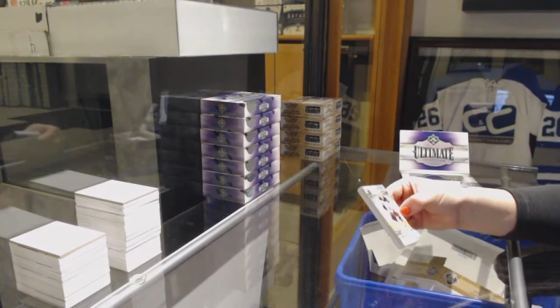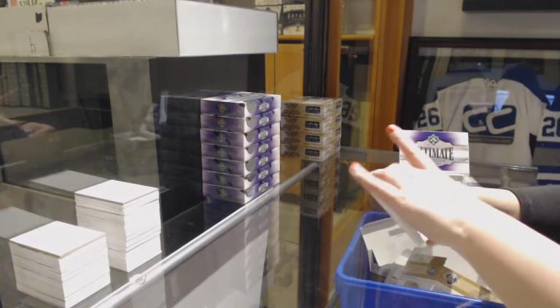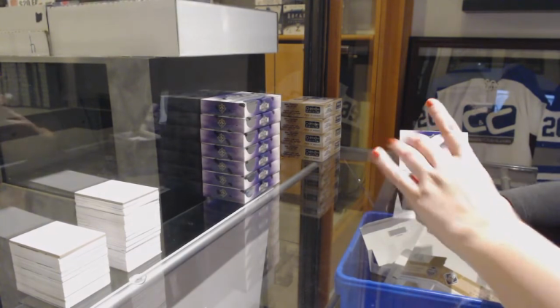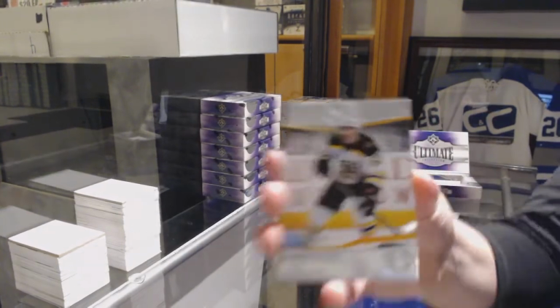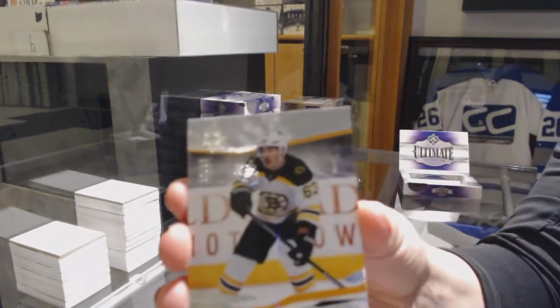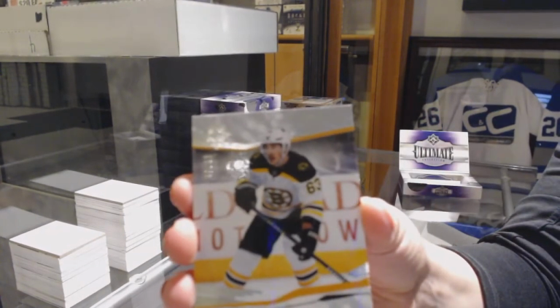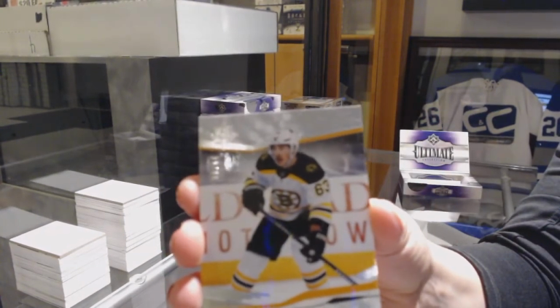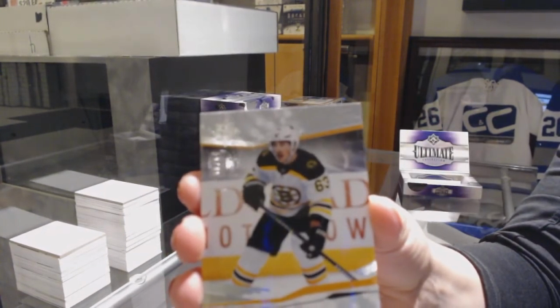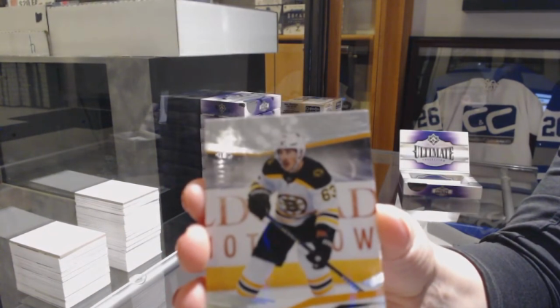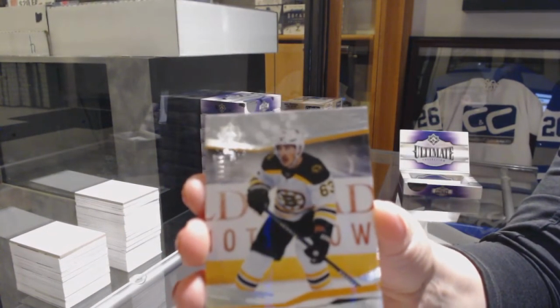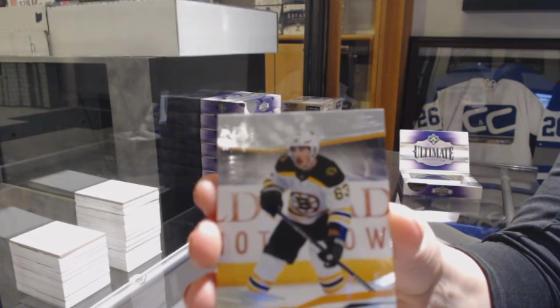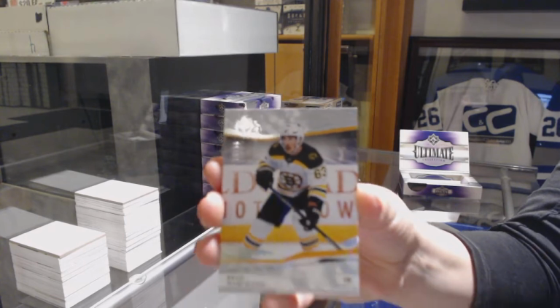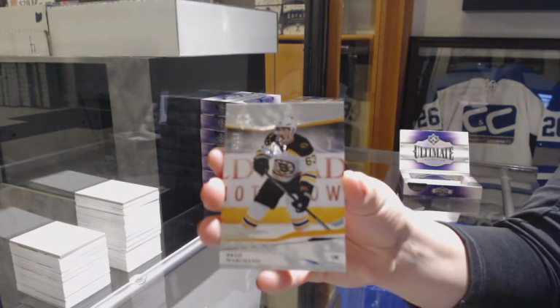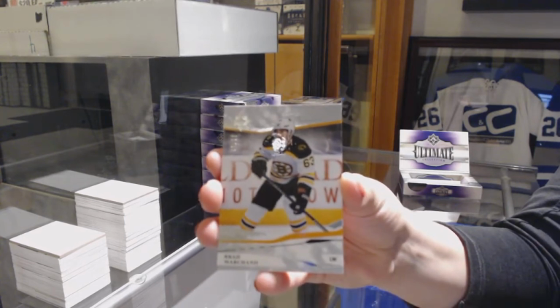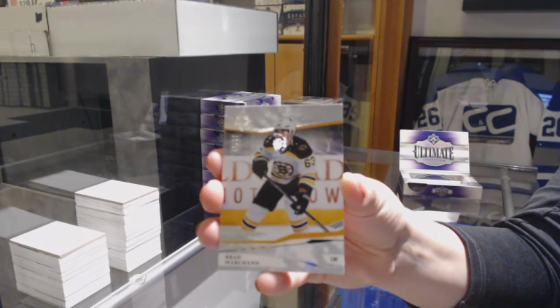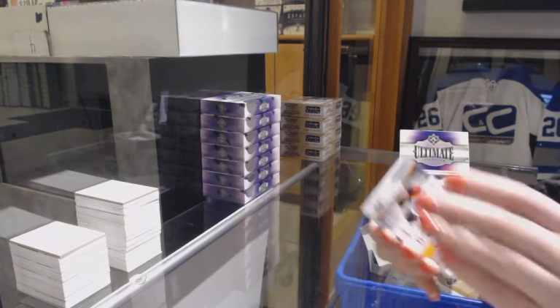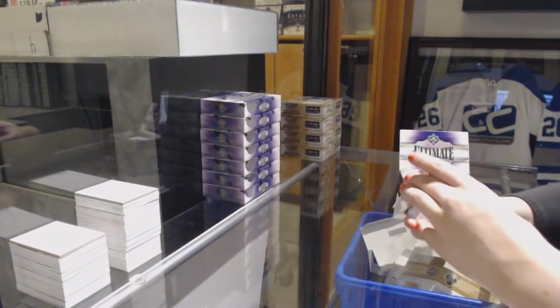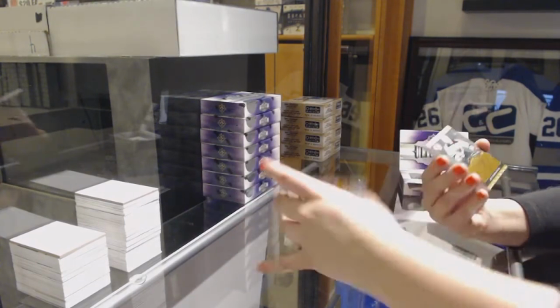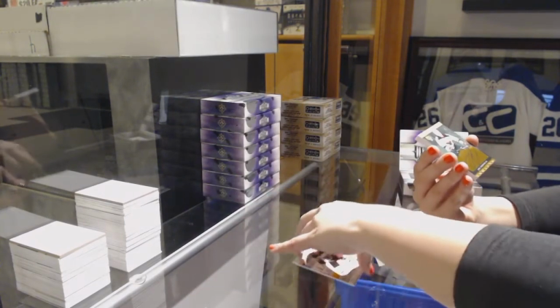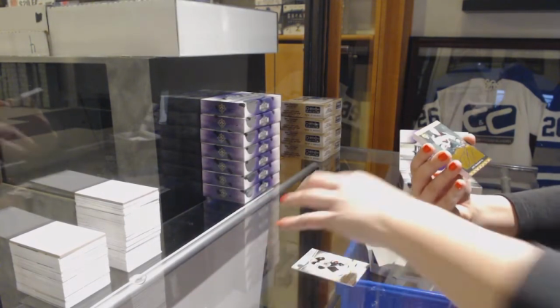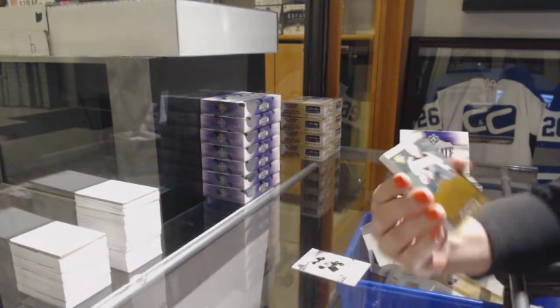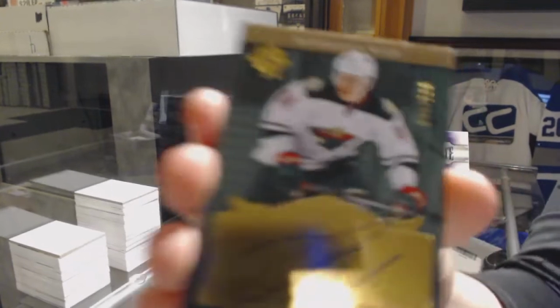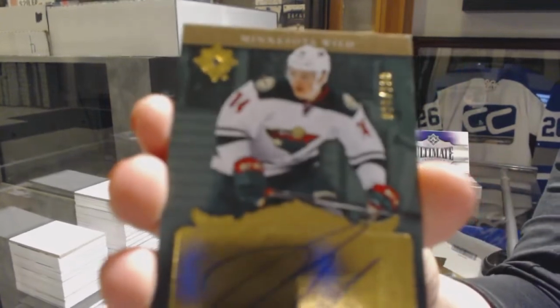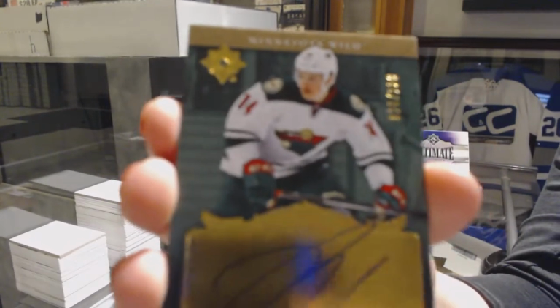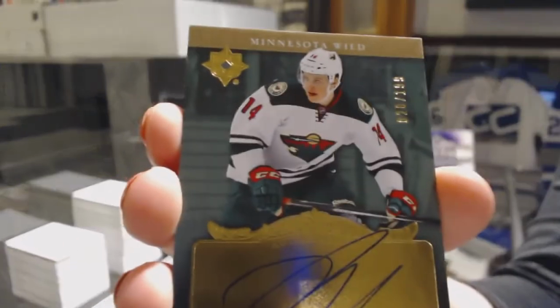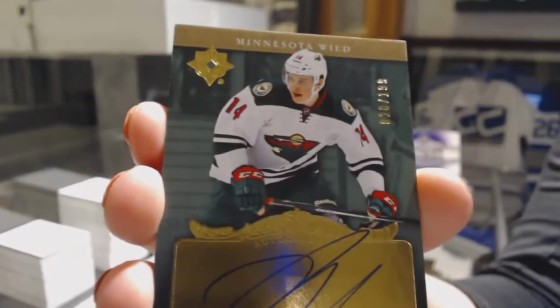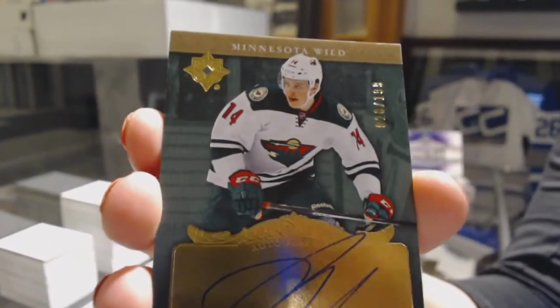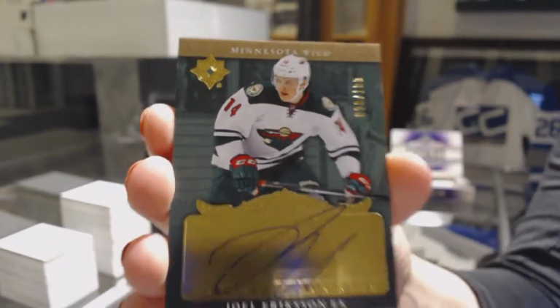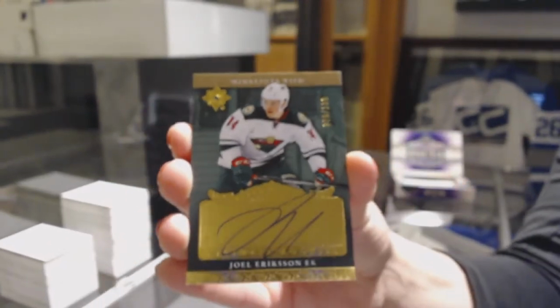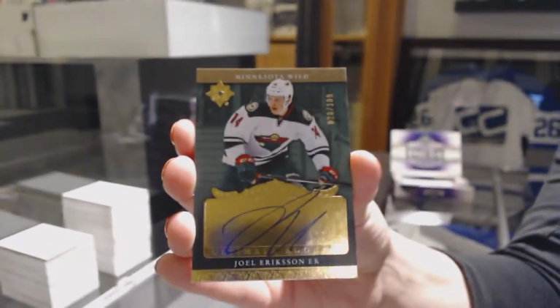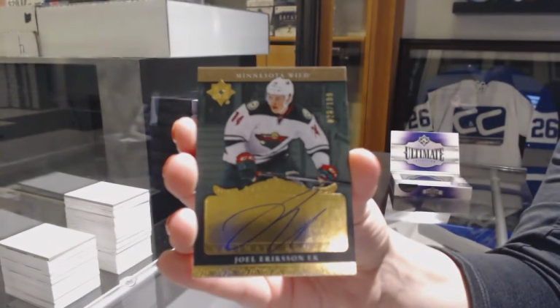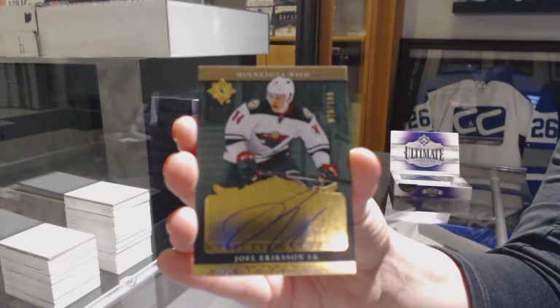We've got a base card number 99 for the Boston Bruins, Brad Marchand. Rookie Retro Auto number to 199 for the Minnesota Wild, Joel Erickson-Ek.